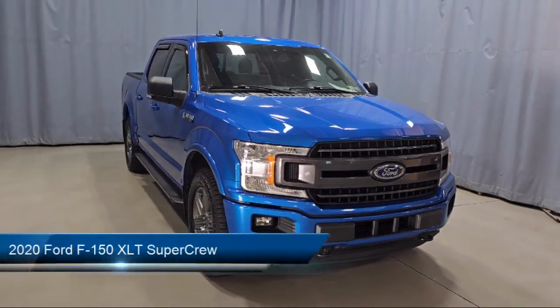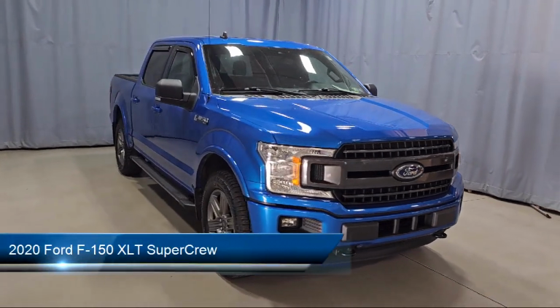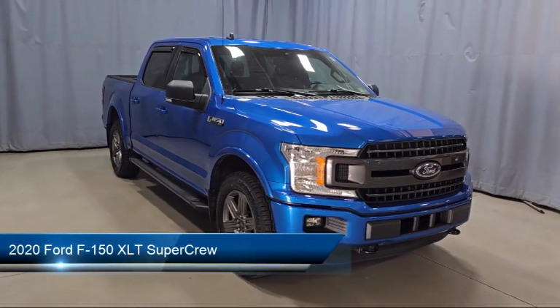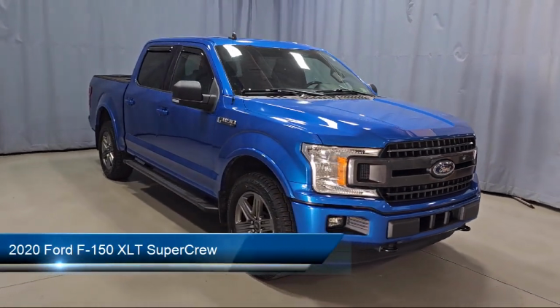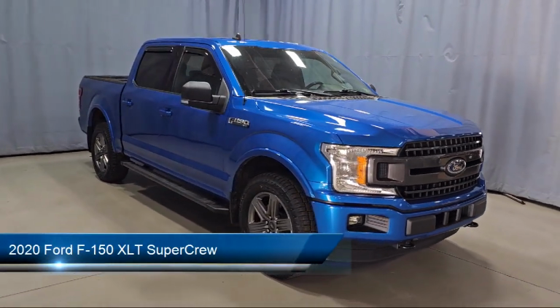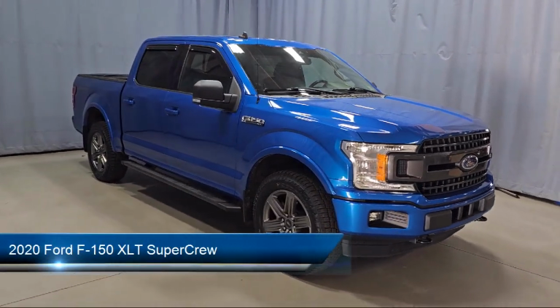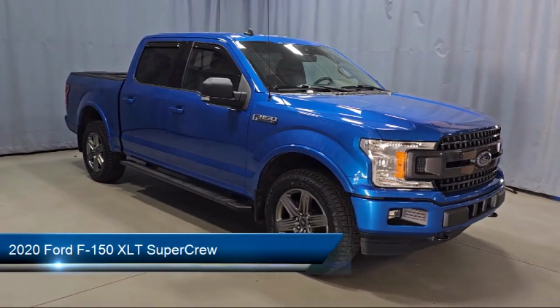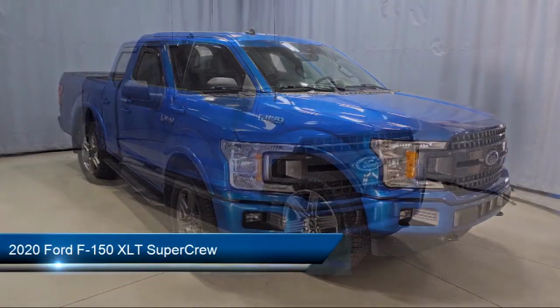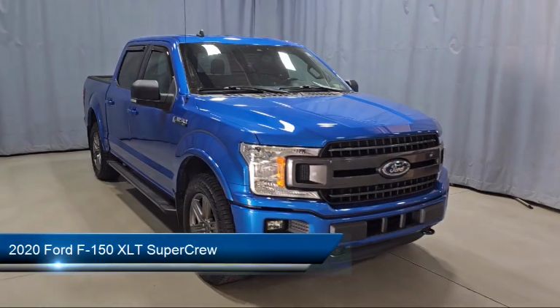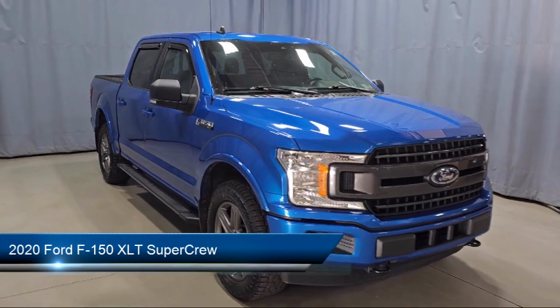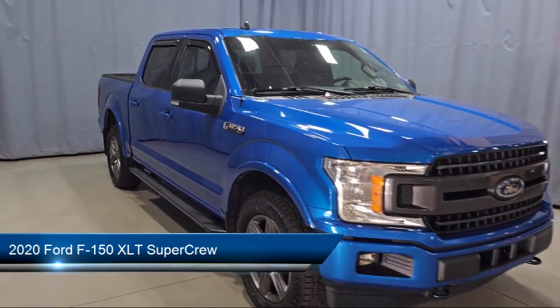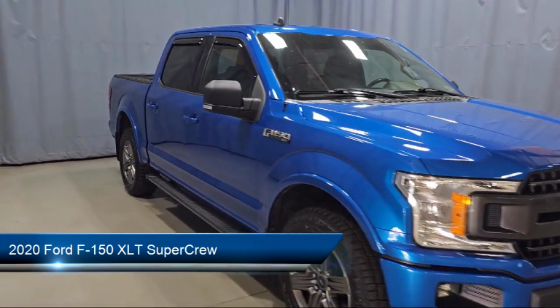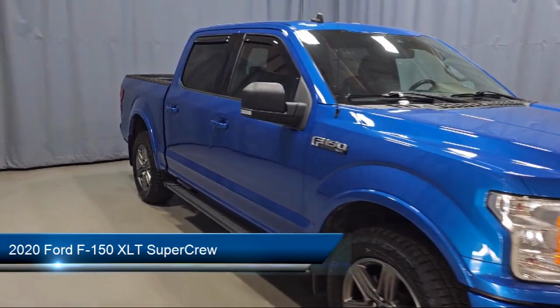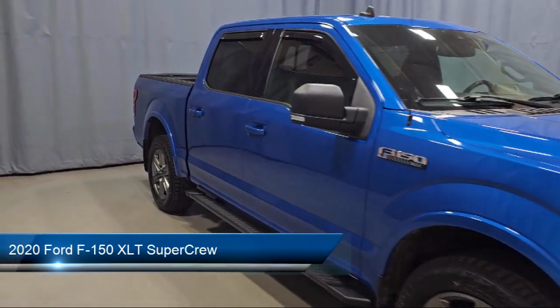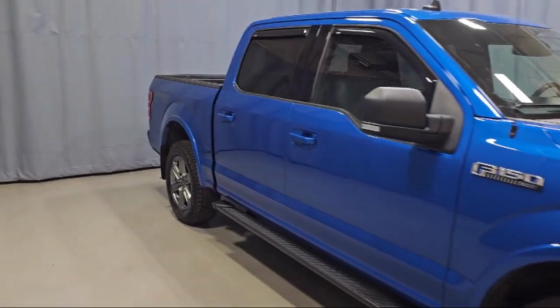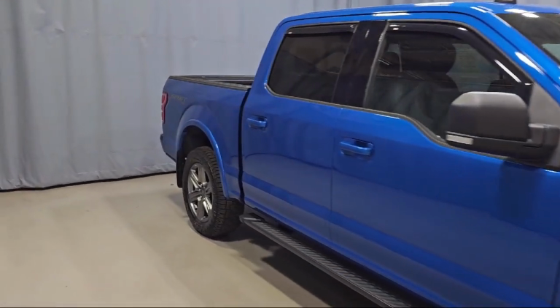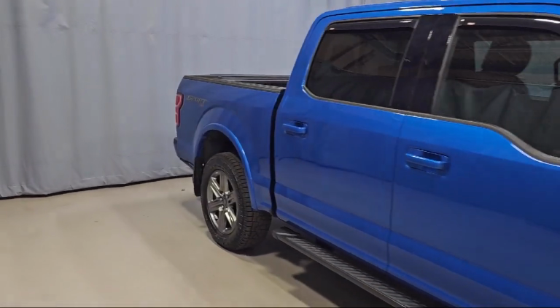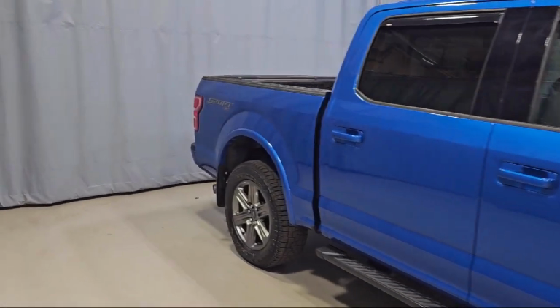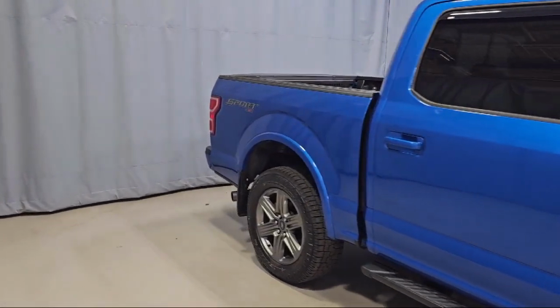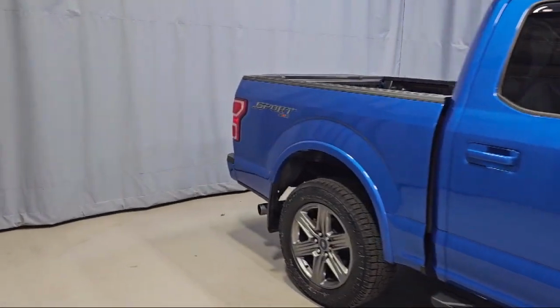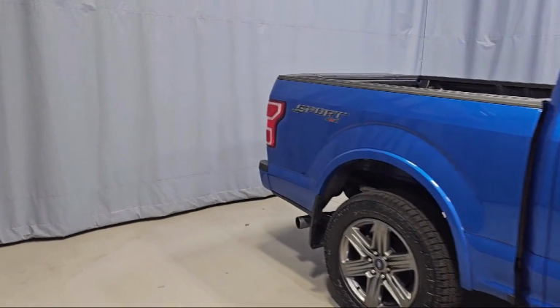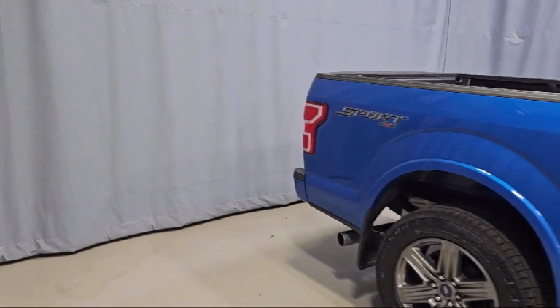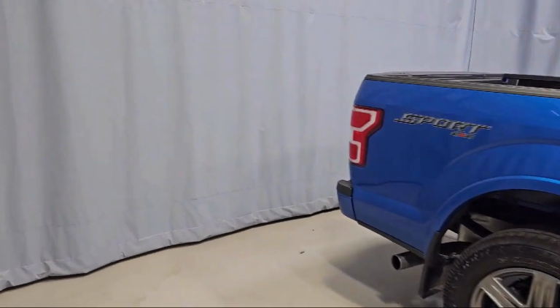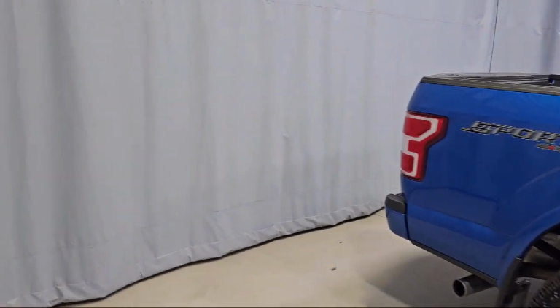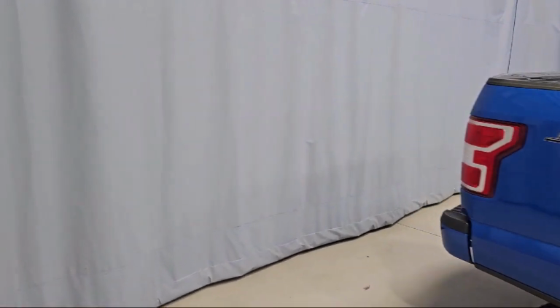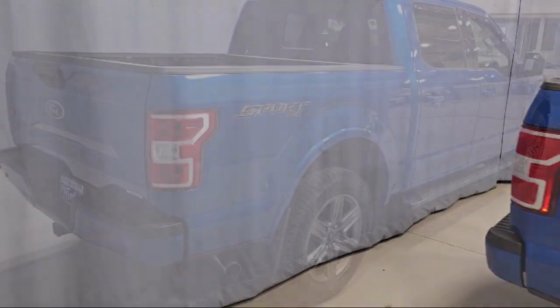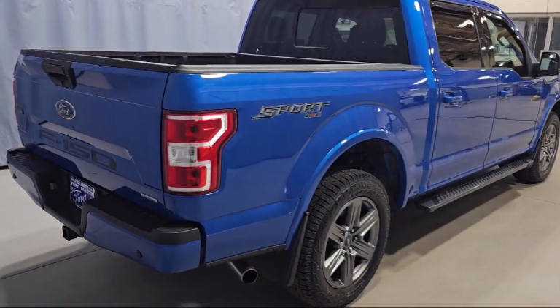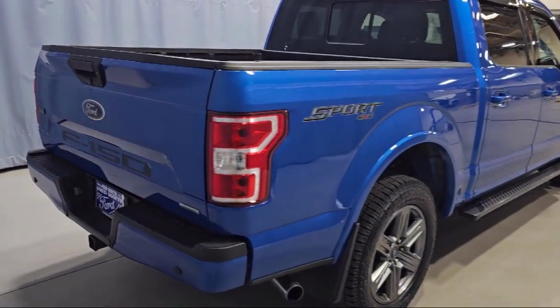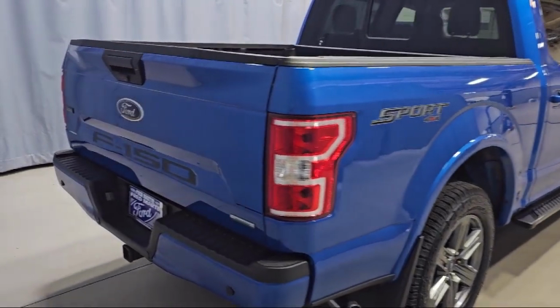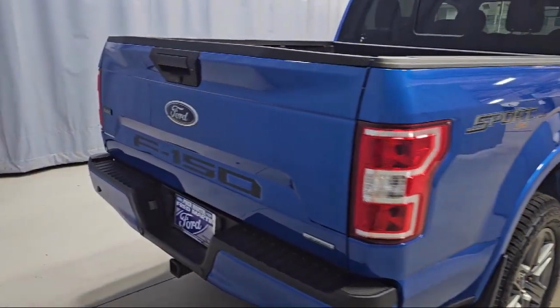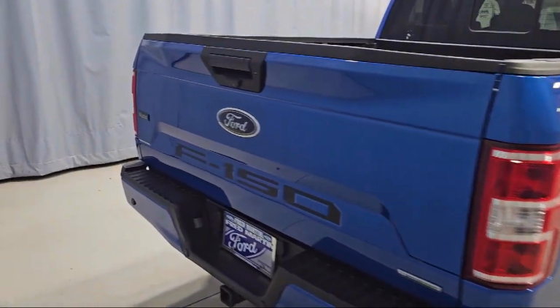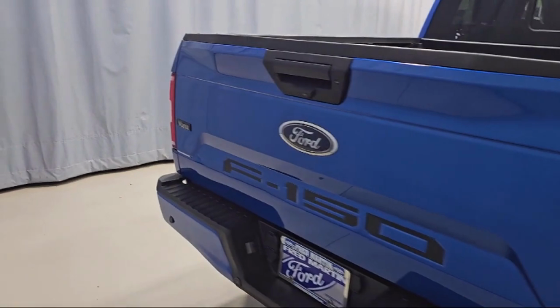It comes equipped with Keyless Entry, Emergency Communication System, SYNC-3 911 Assist, Remote Start System, Fixed Backlight with Privacy Glass, Auto High Beam Headlamp Control, and XLT Power Equipment Group.